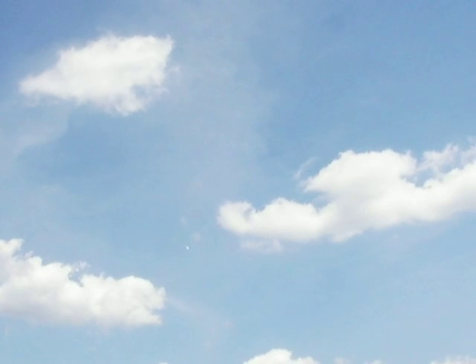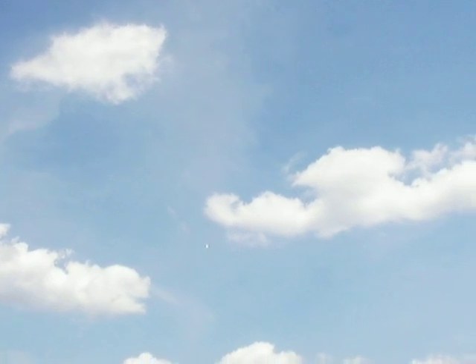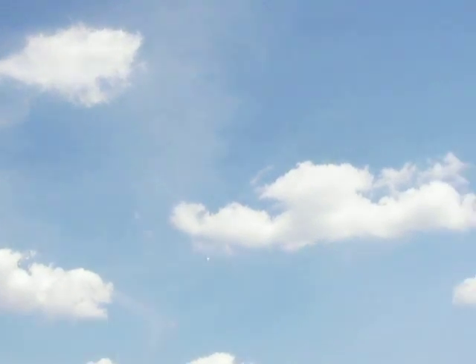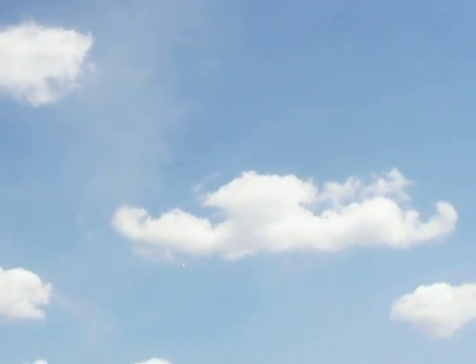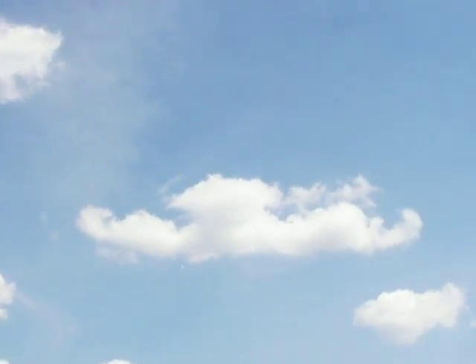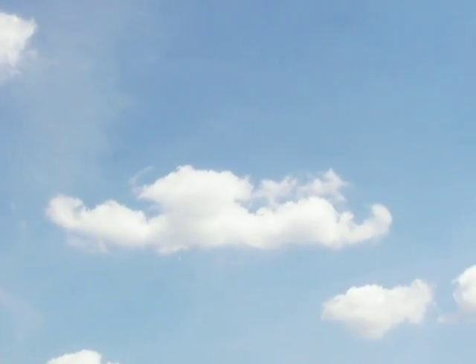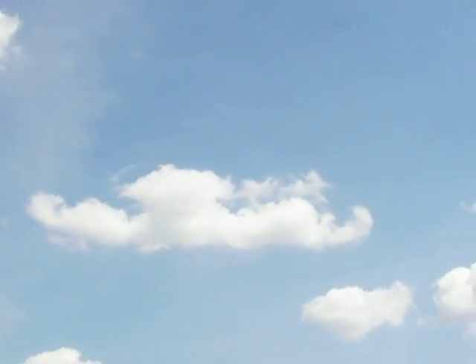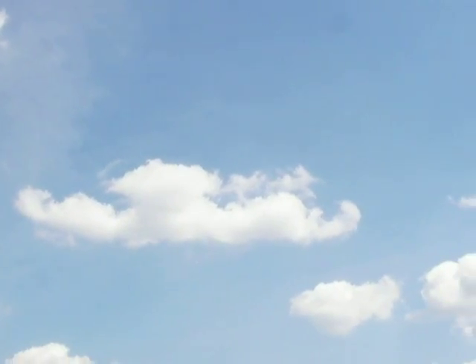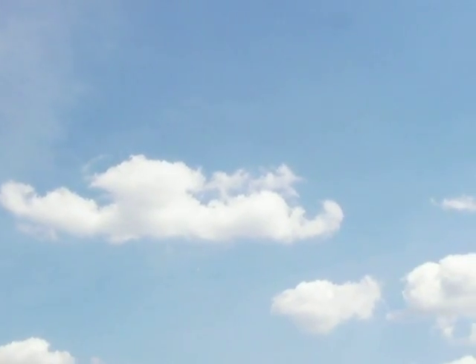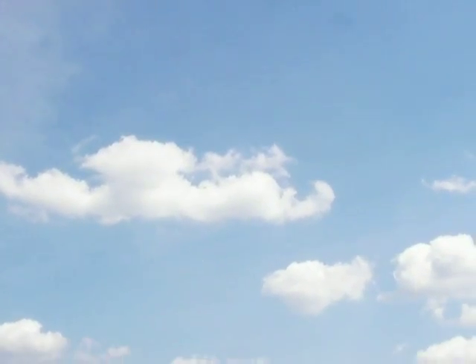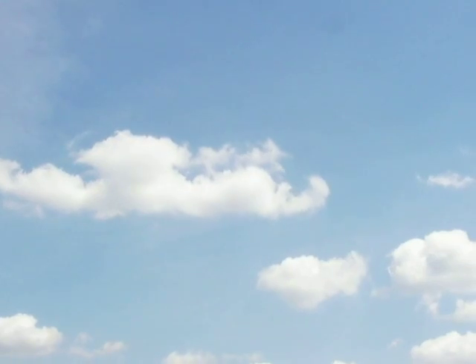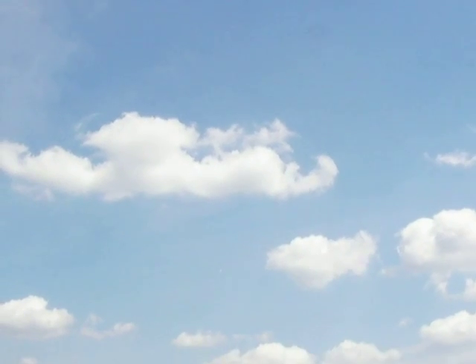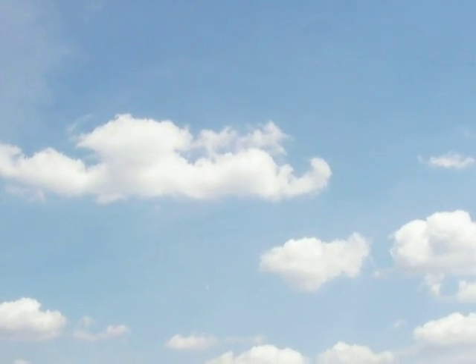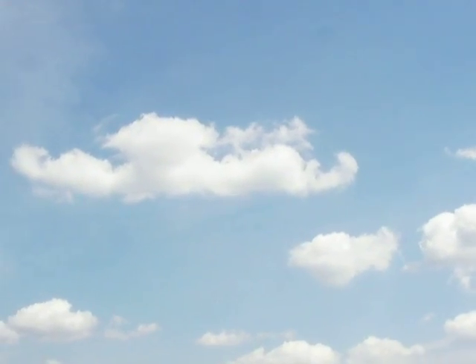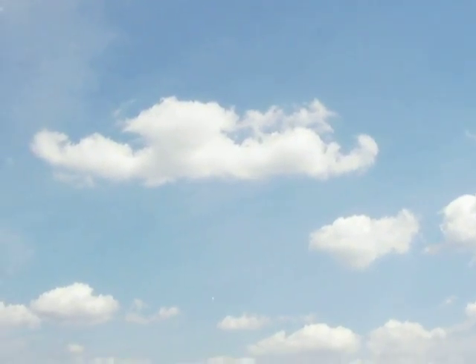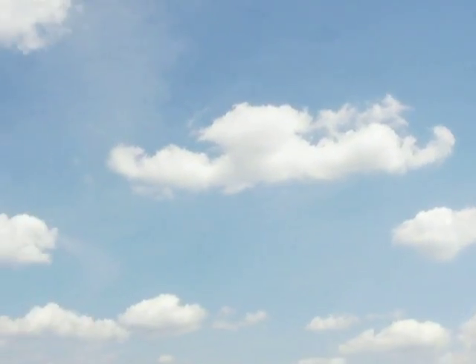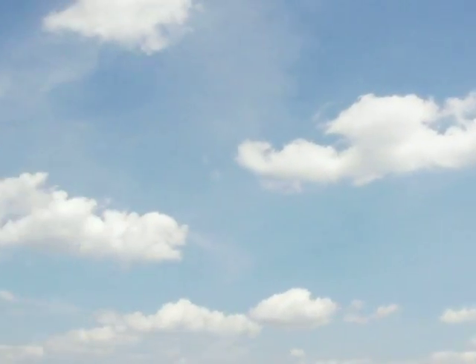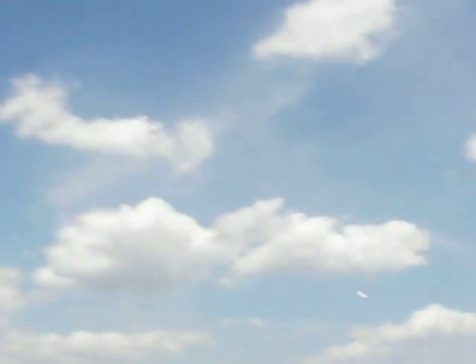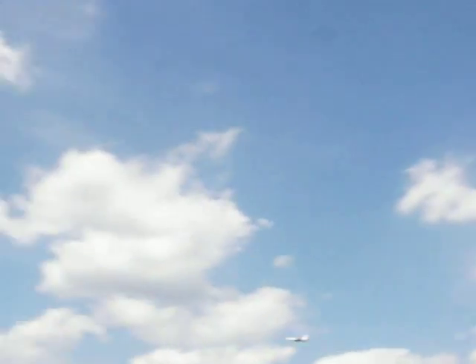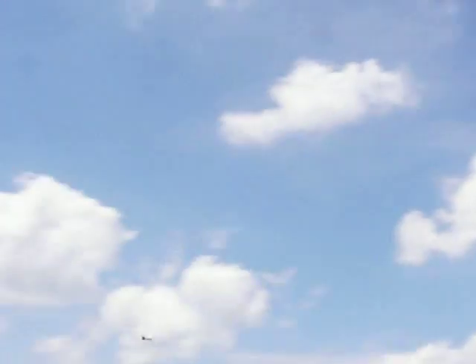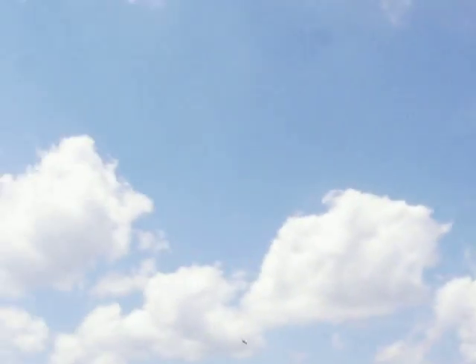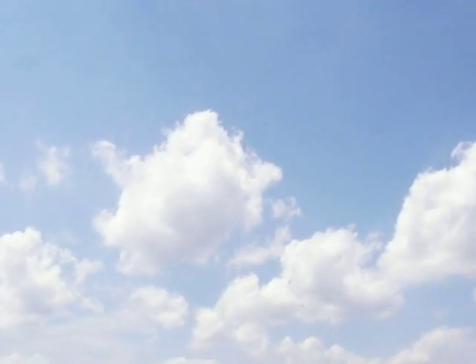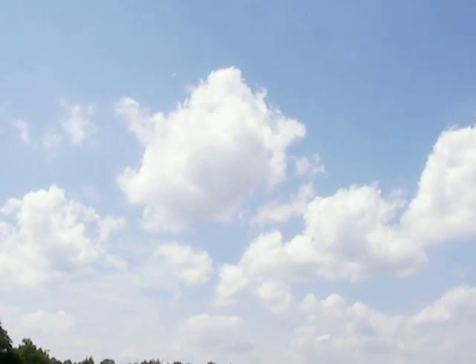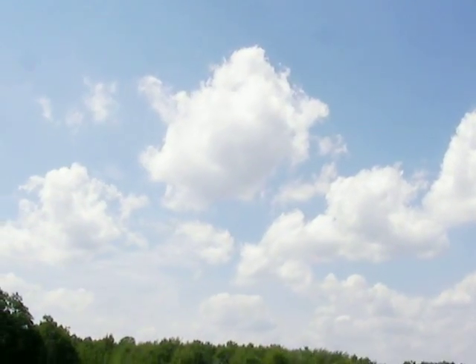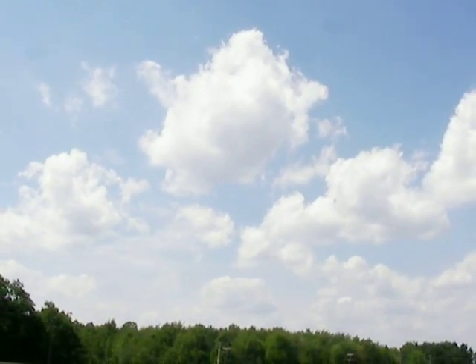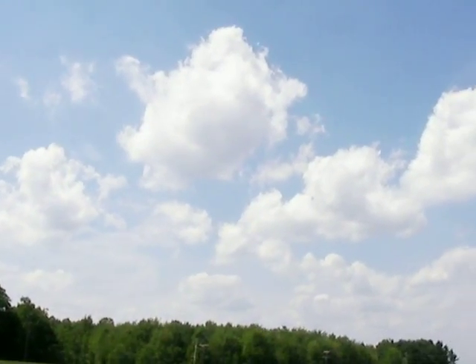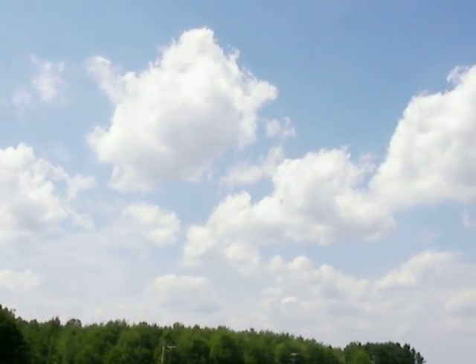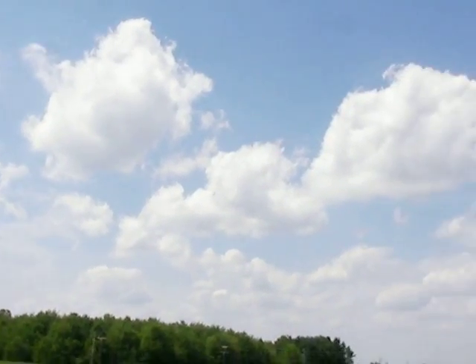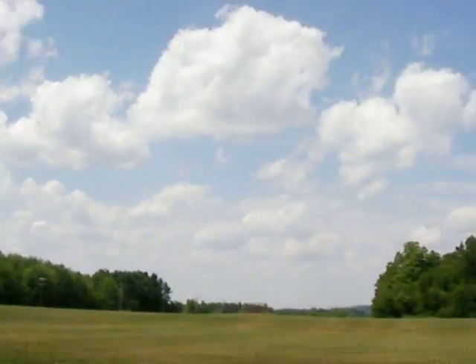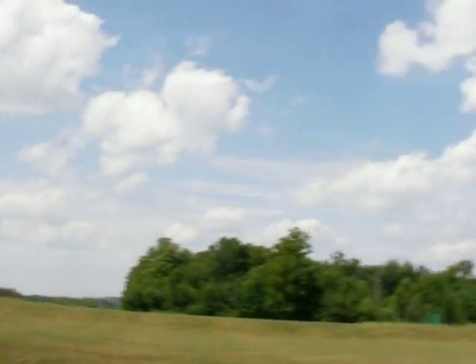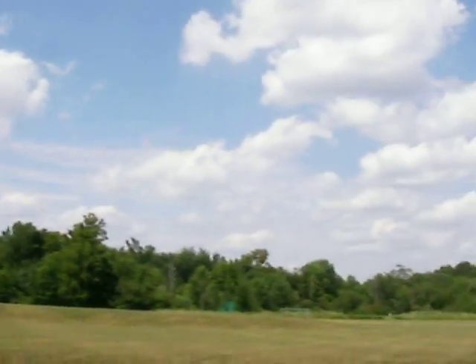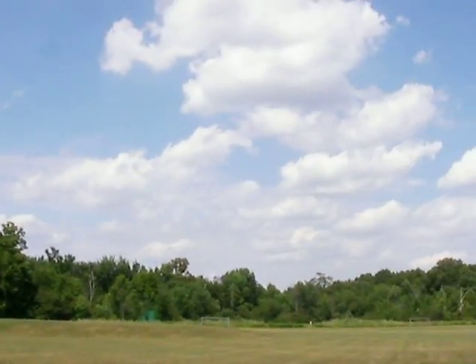It's impossible. The camera won't pick it up. It's hard to see it.